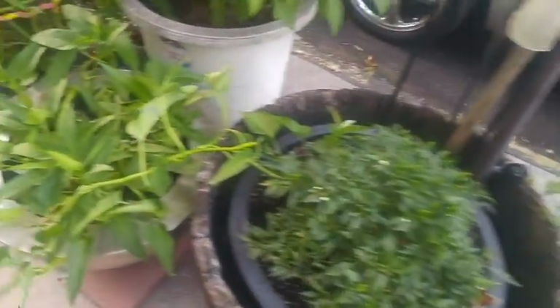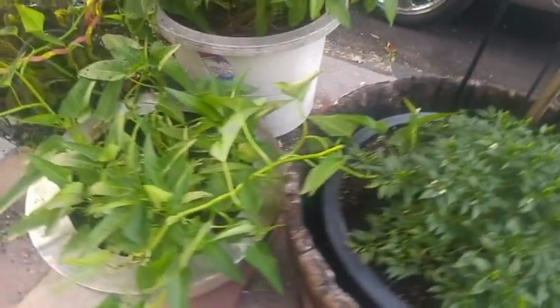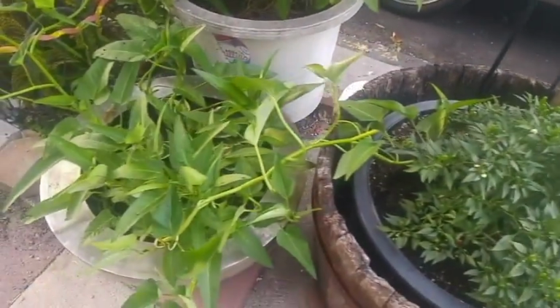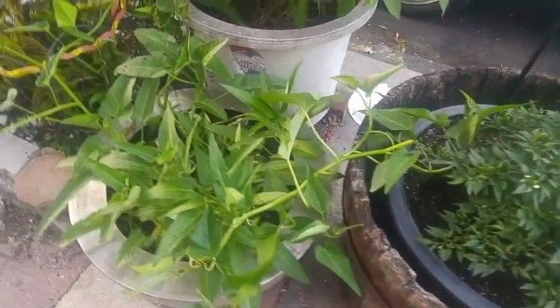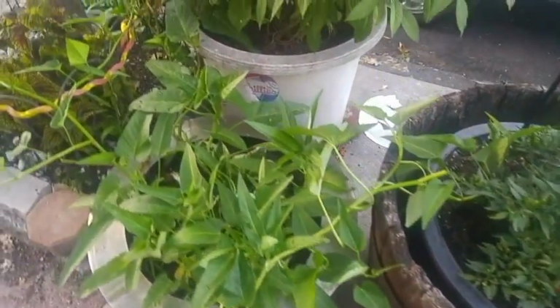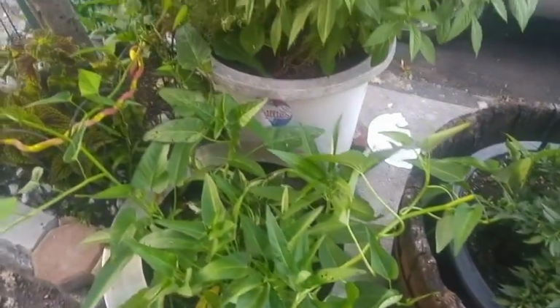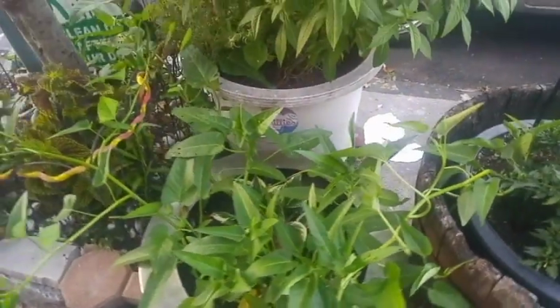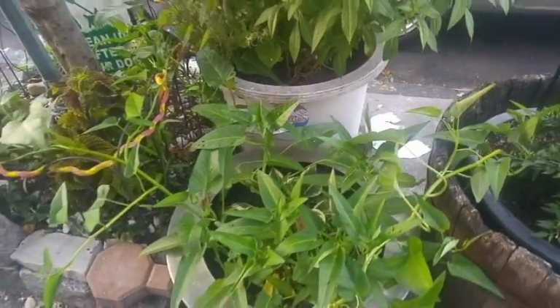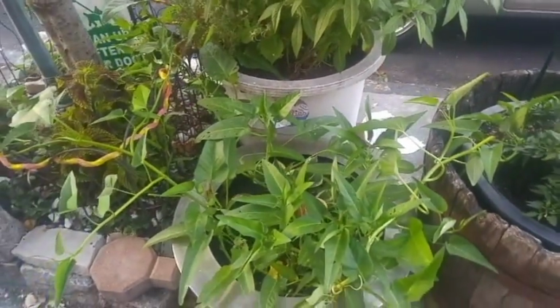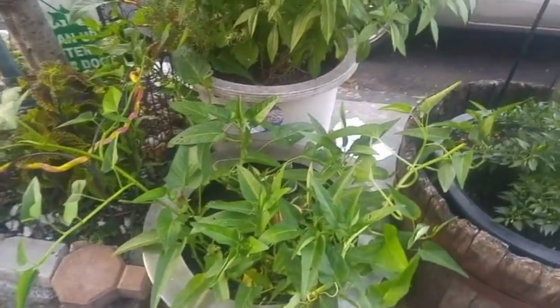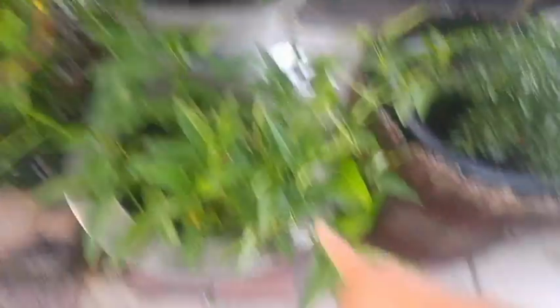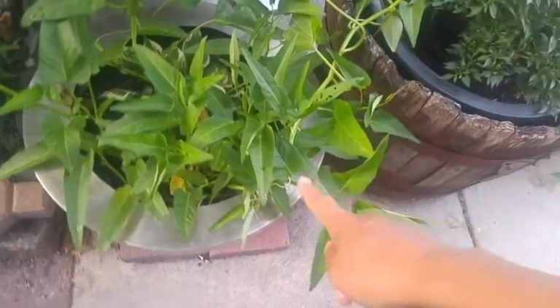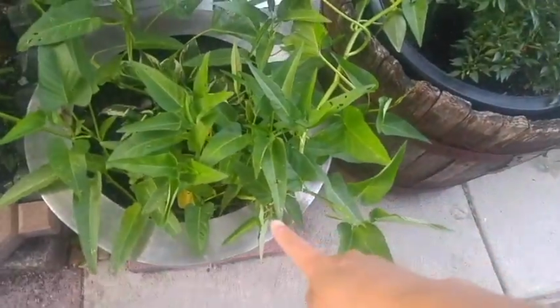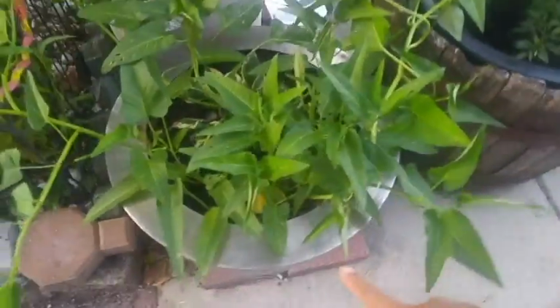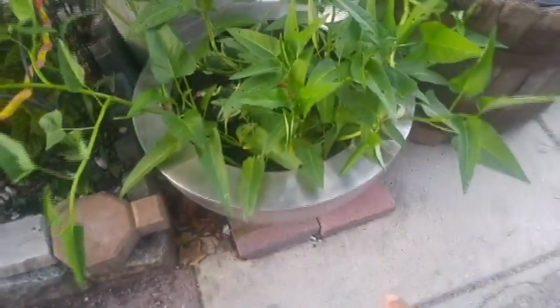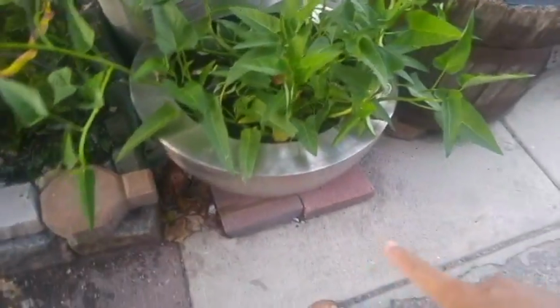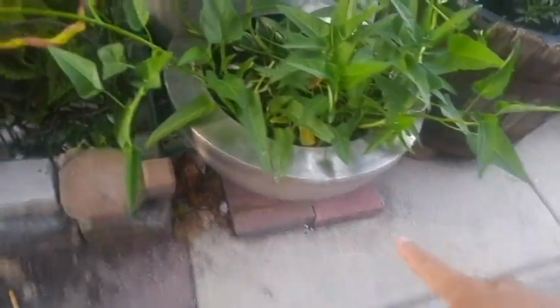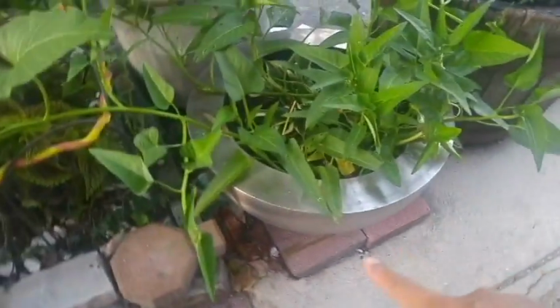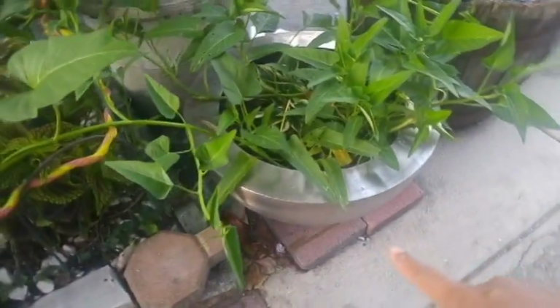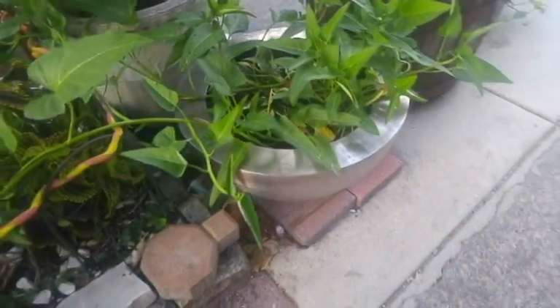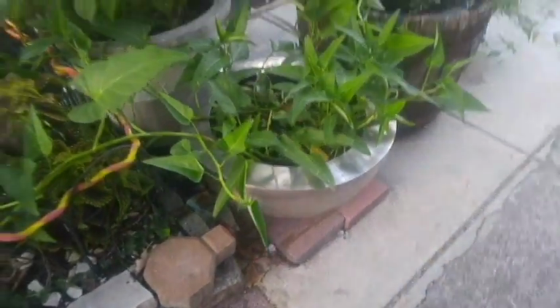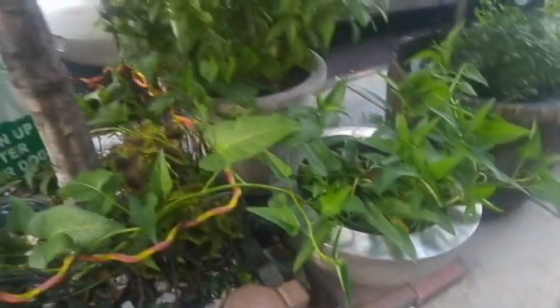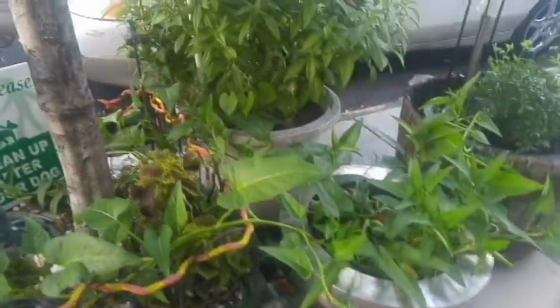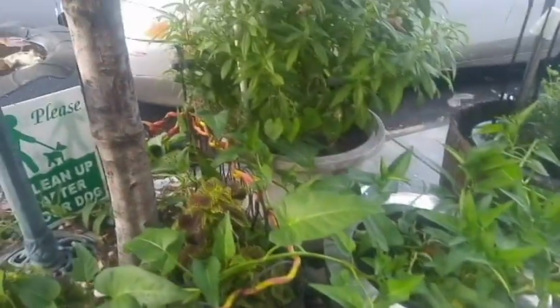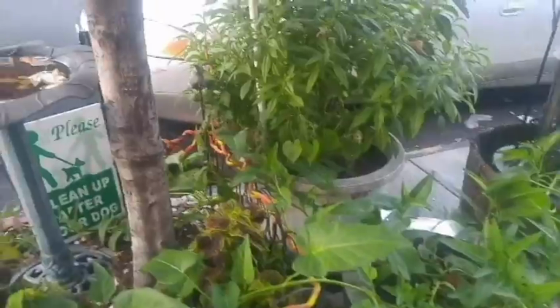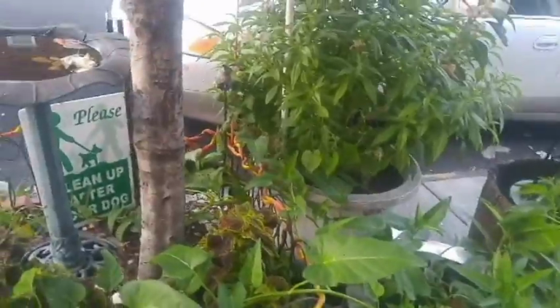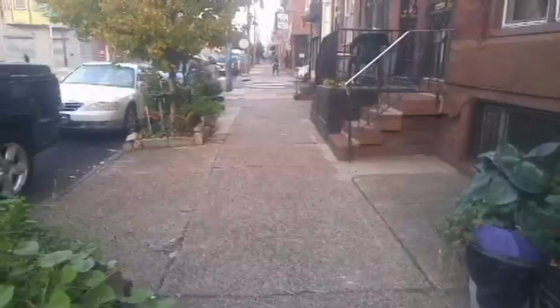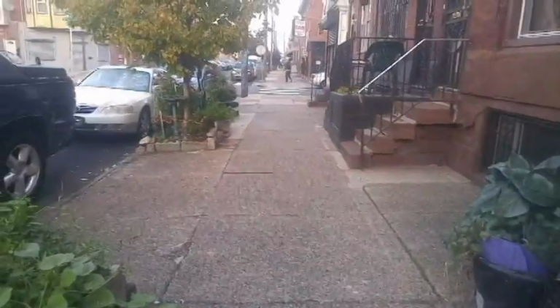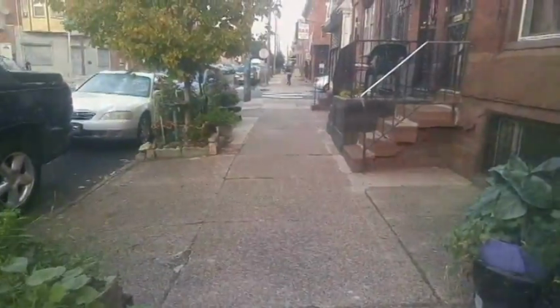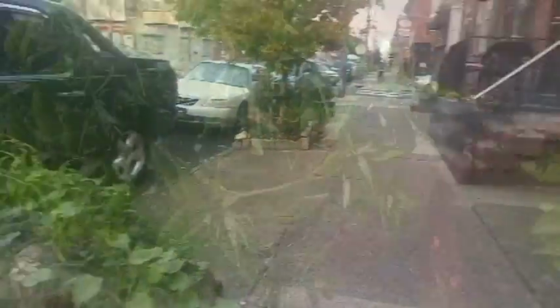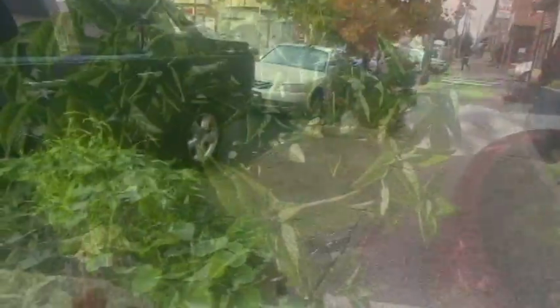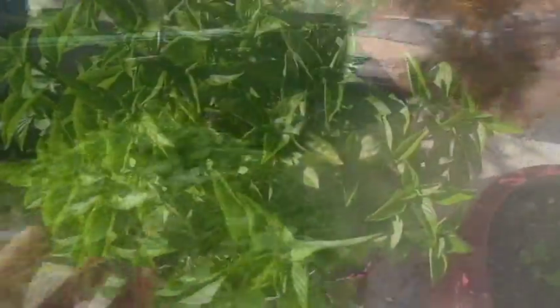Oh, here's the water spinach. Water spinach is right there in the pot. That's a good looking pot. So here we go — street side garden.